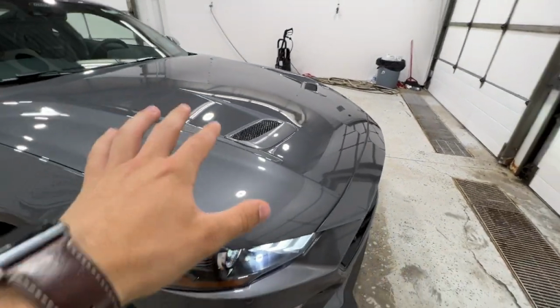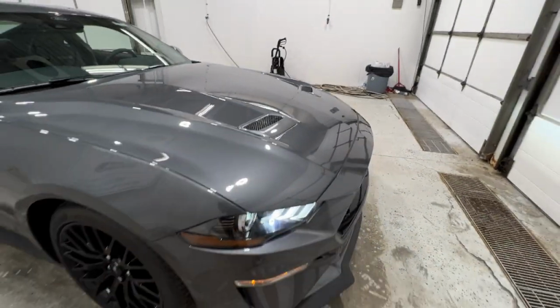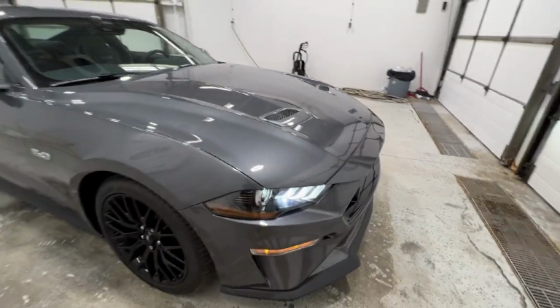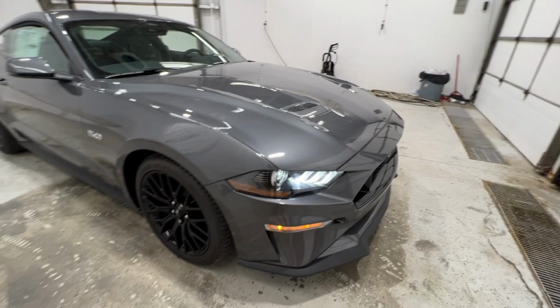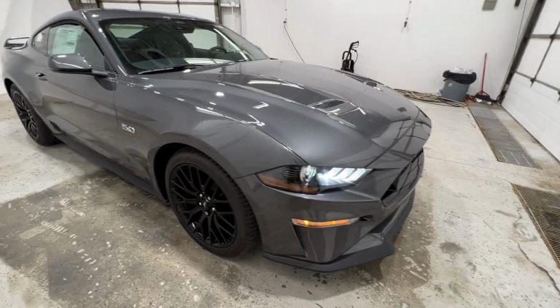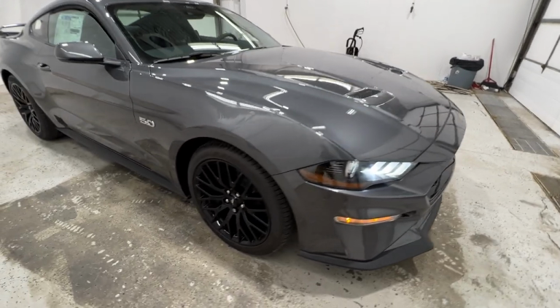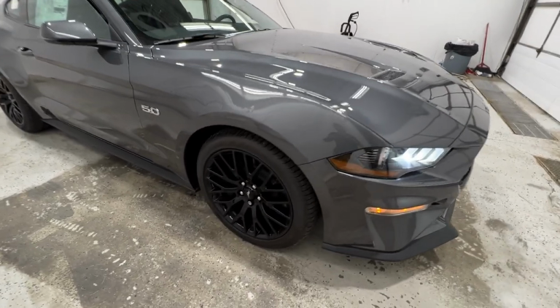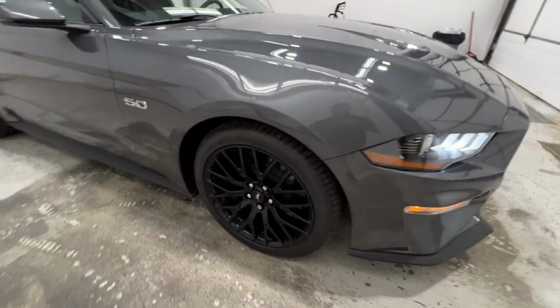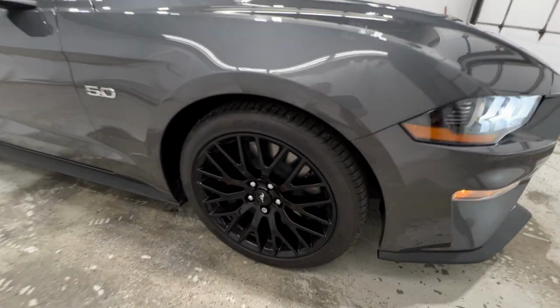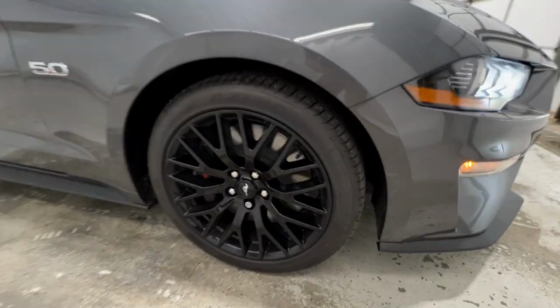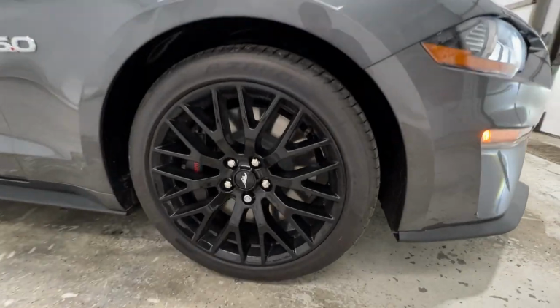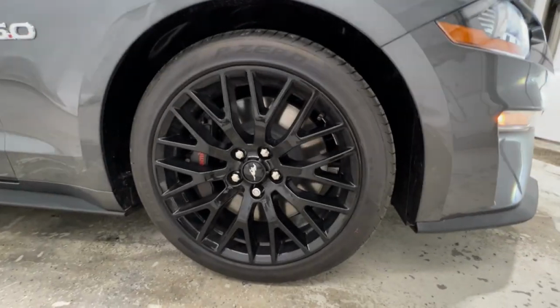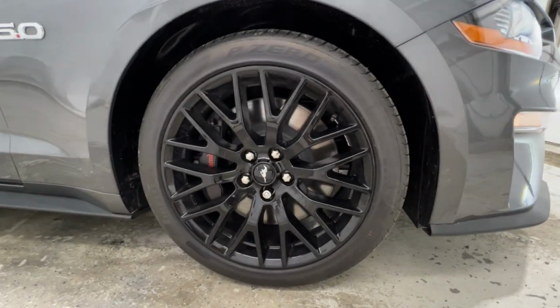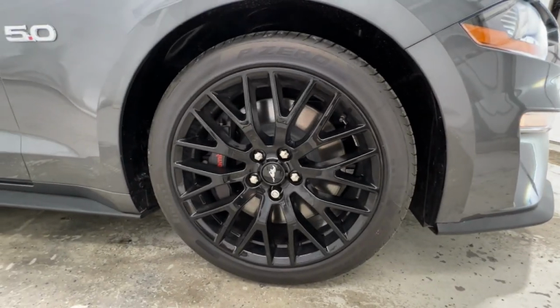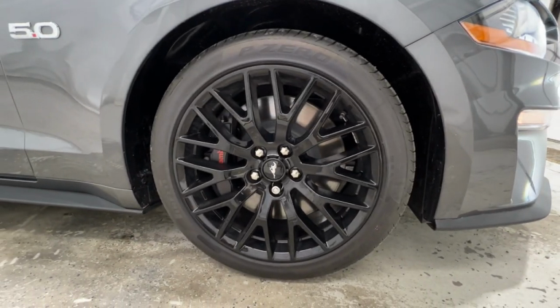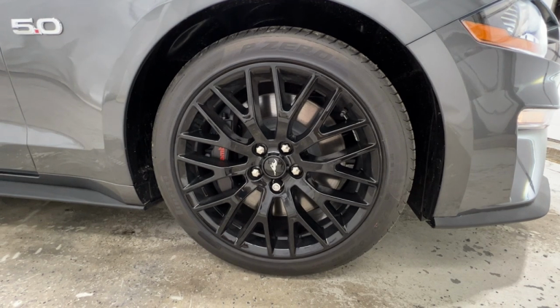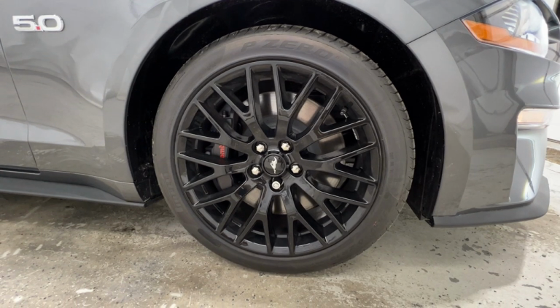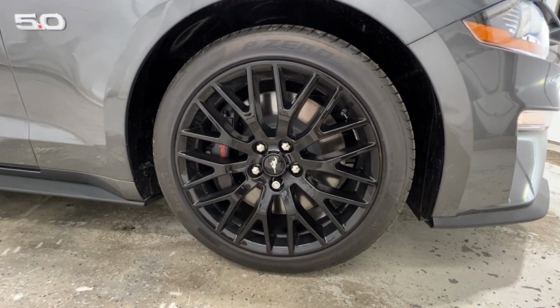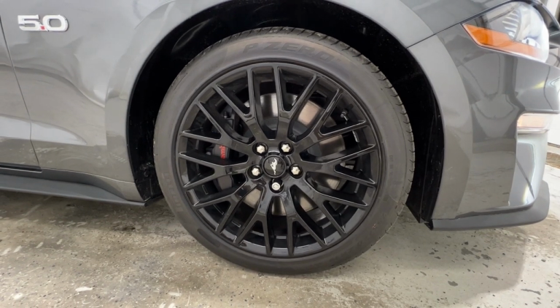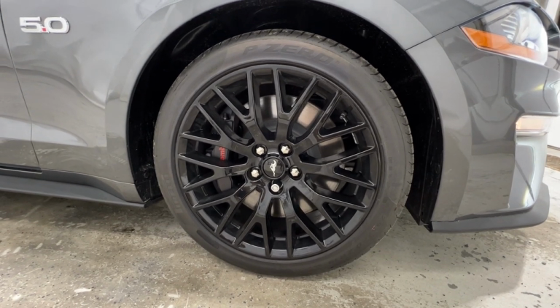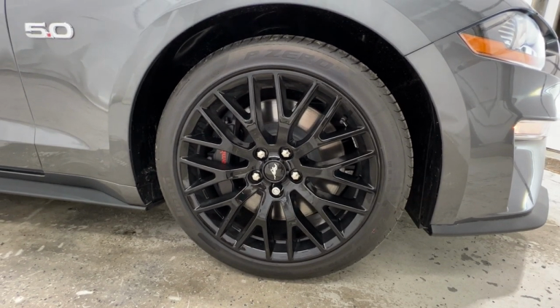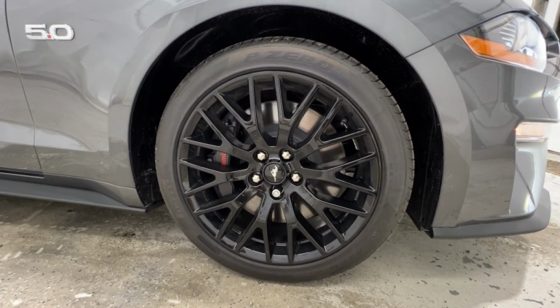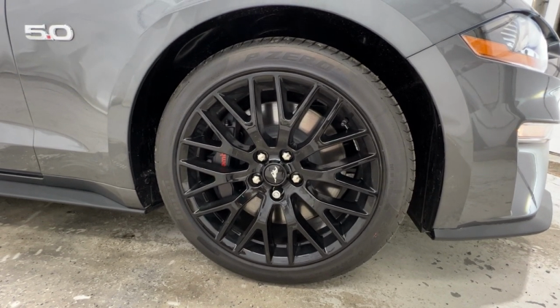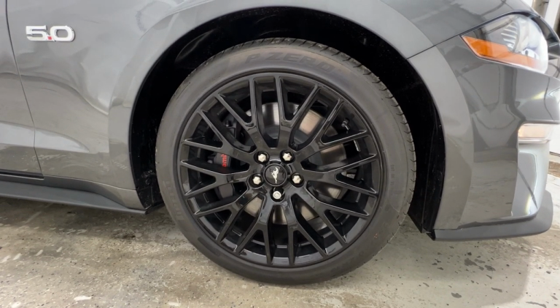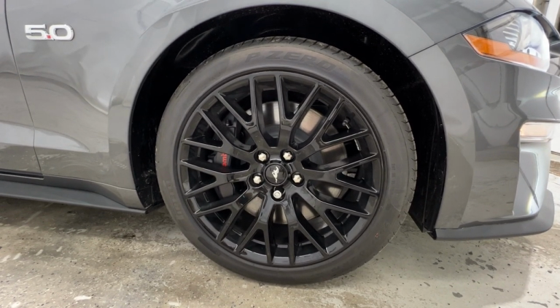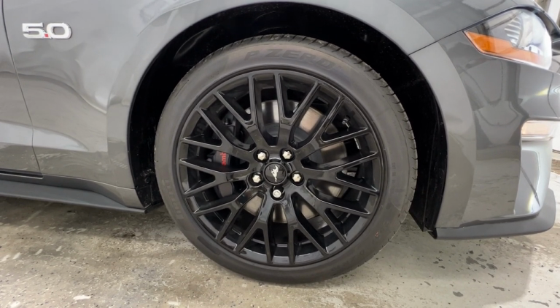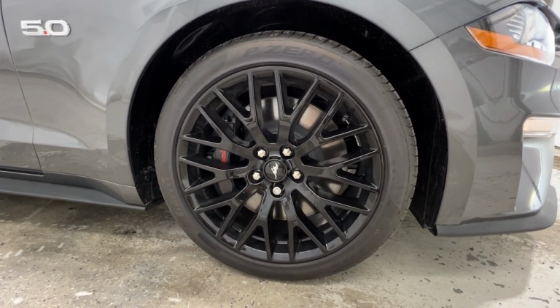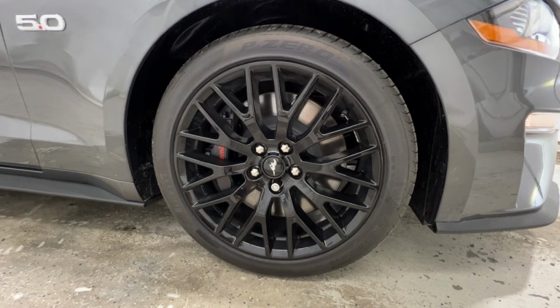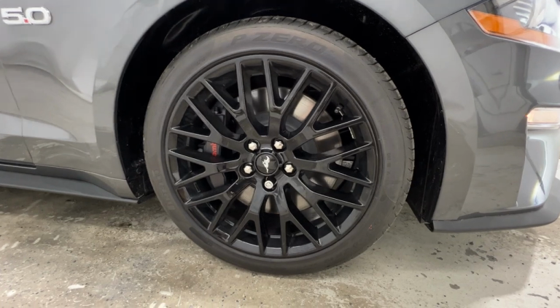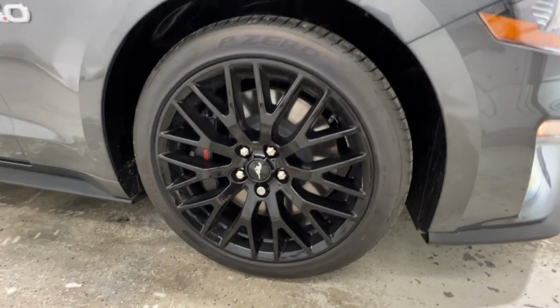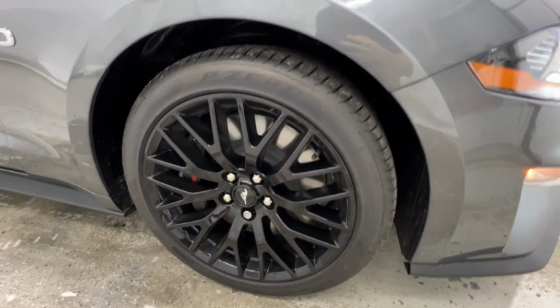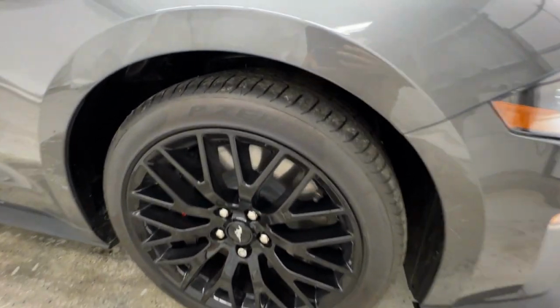We also do have these functional heat extractors in the hood — it's actually an aluminum hood. And part of the Performance Package, you do get these 19-inch gloss black aluminum wheels on a 255/40 Pirelli P Zero tire, which is a summer-only tire.